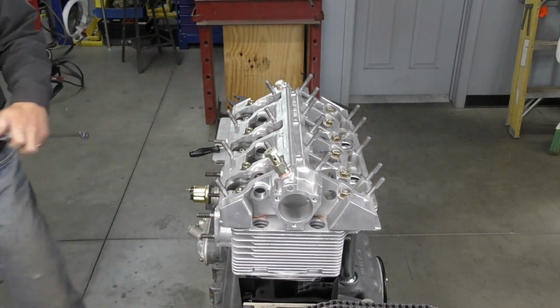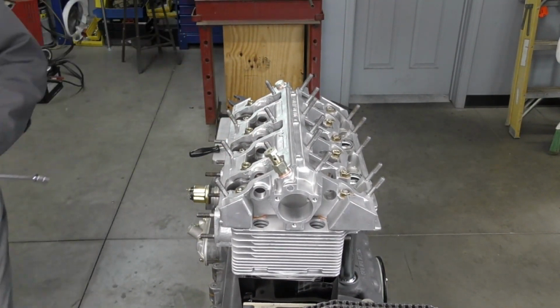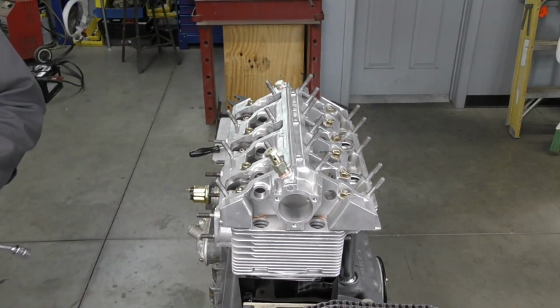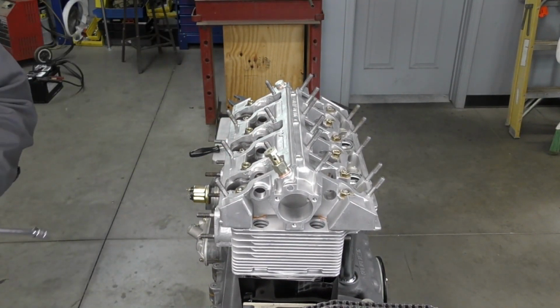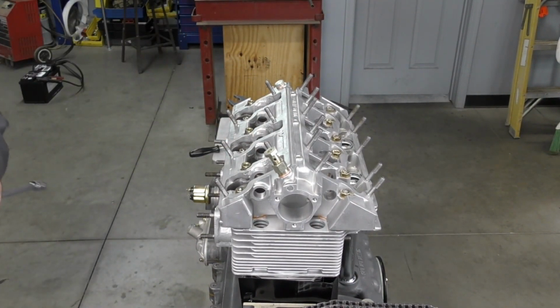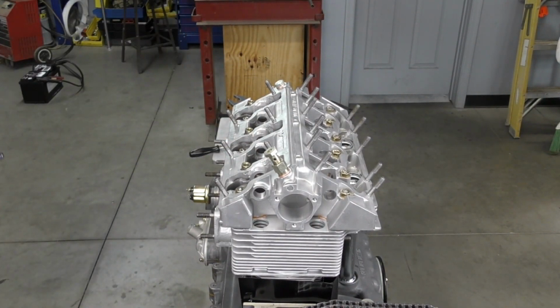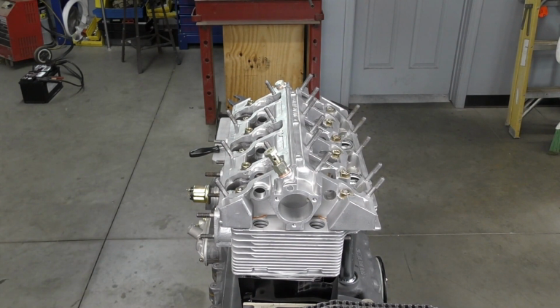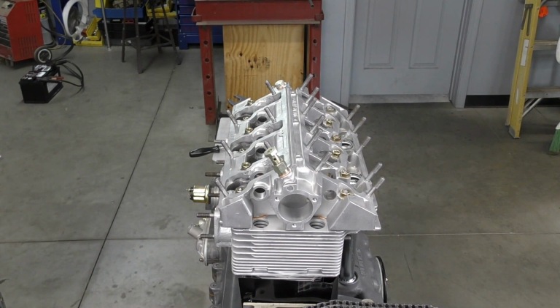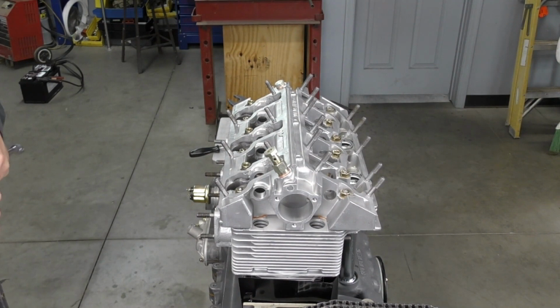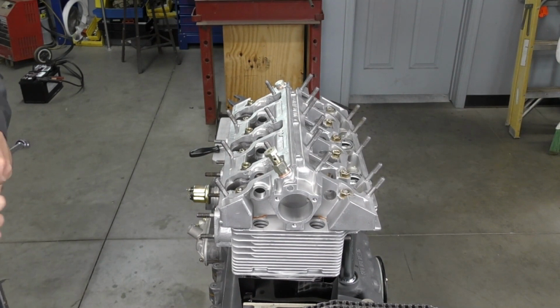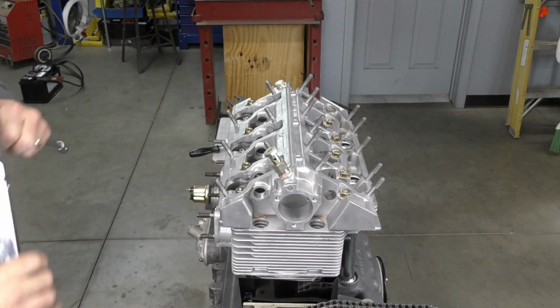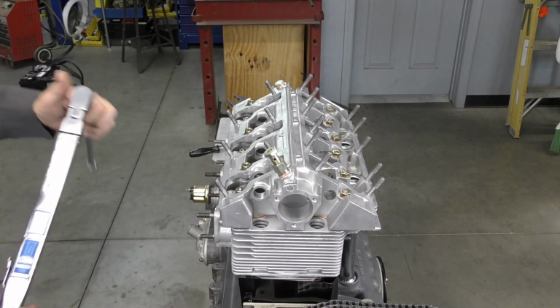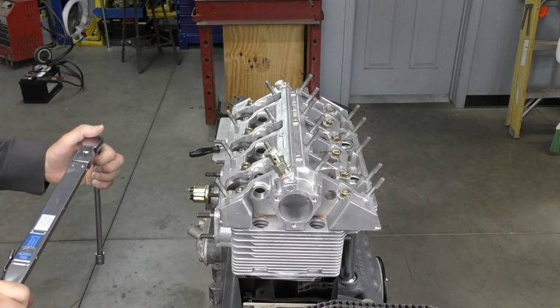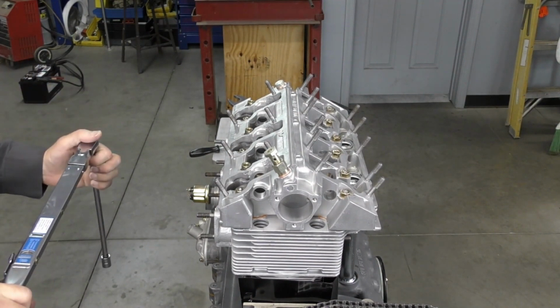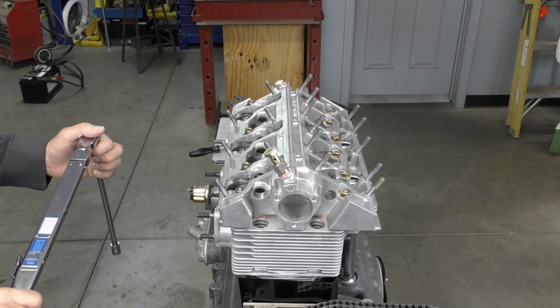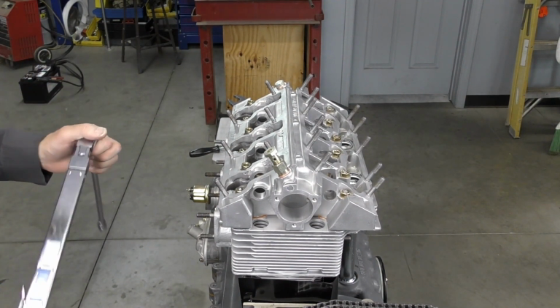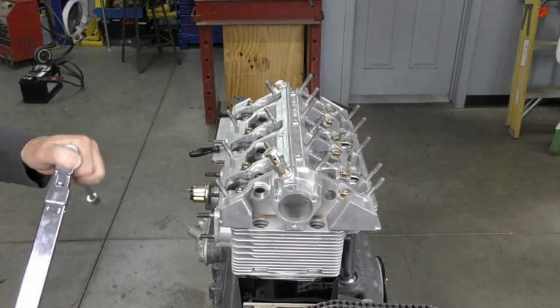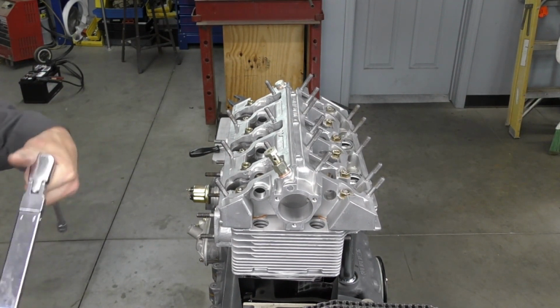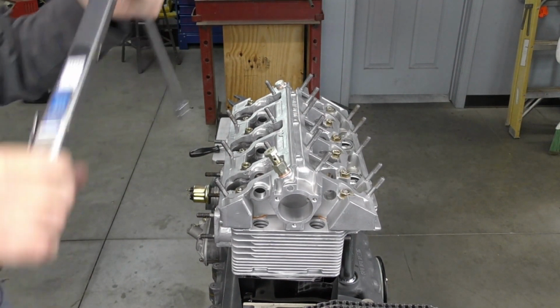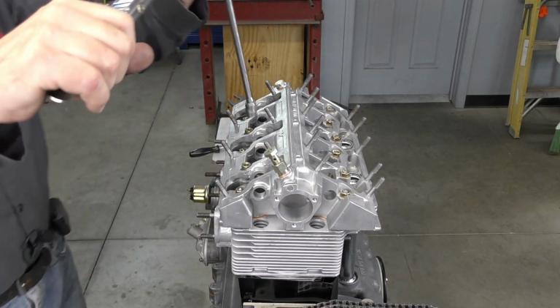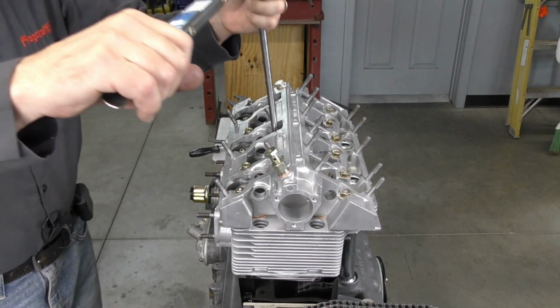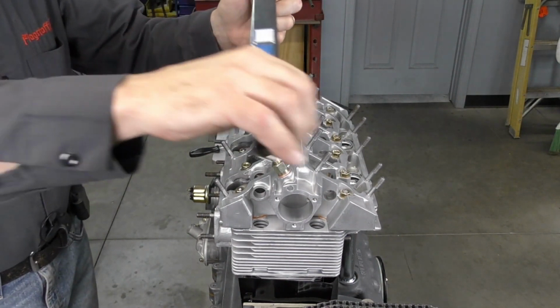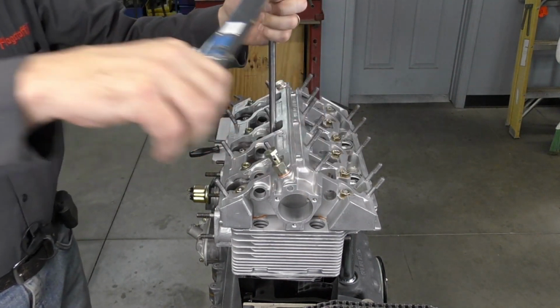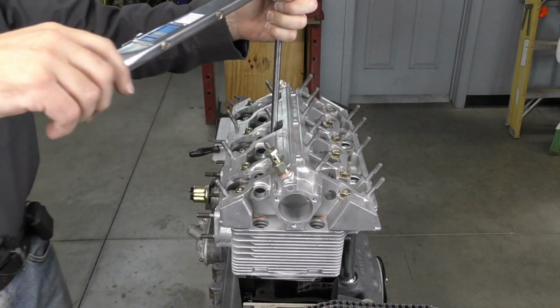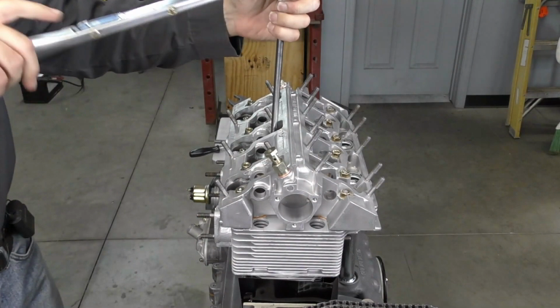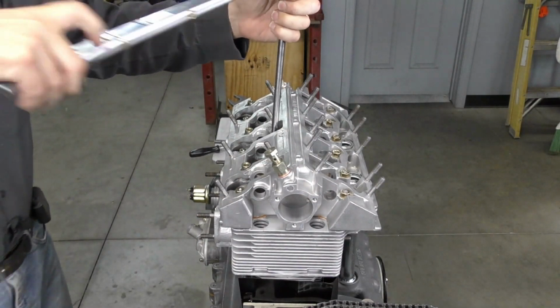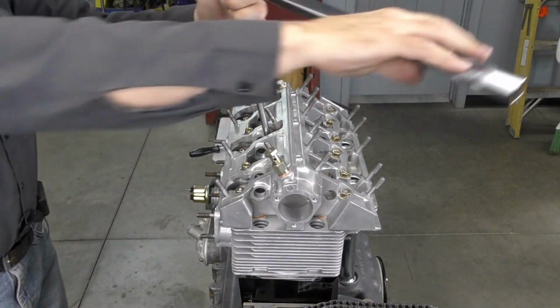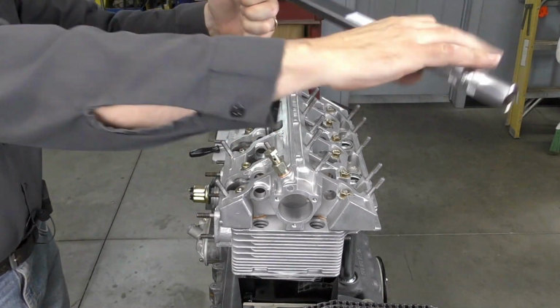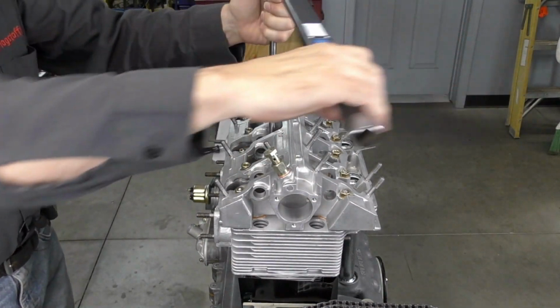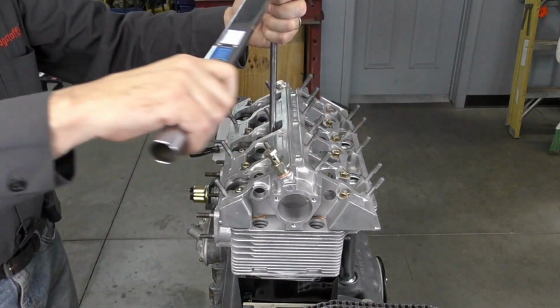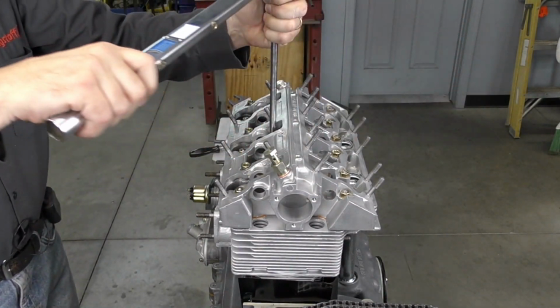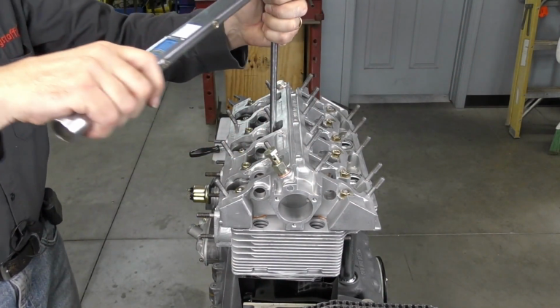The tightening torque on these is going to be 25 newton meters or 18 foot pounds, and I'm just going to work my way from the center out again.